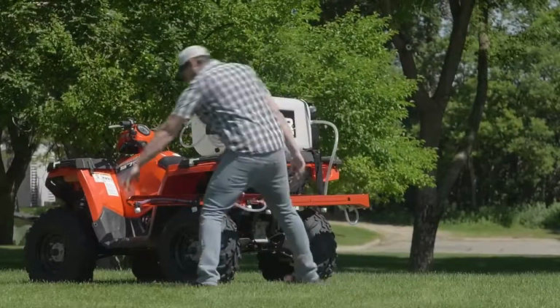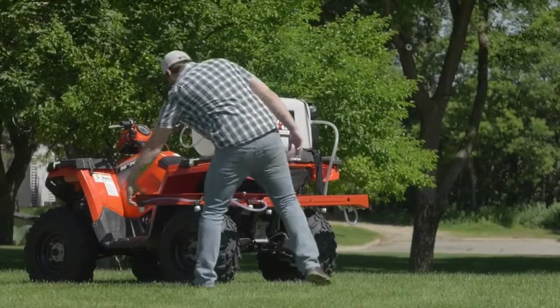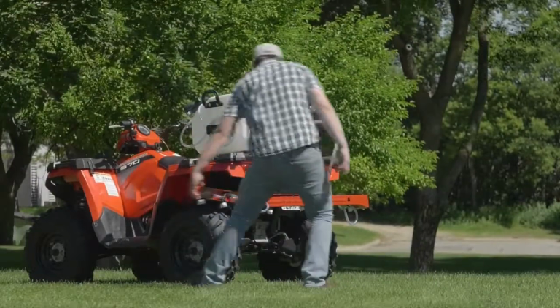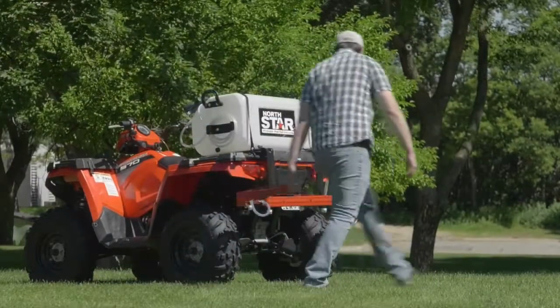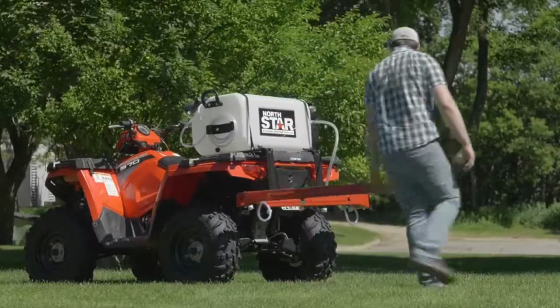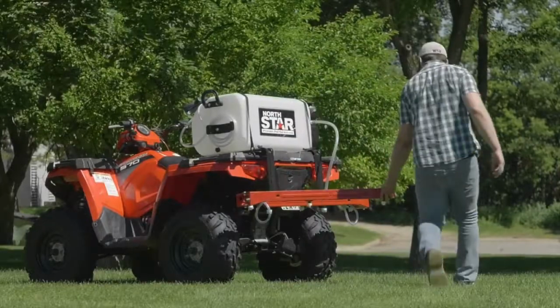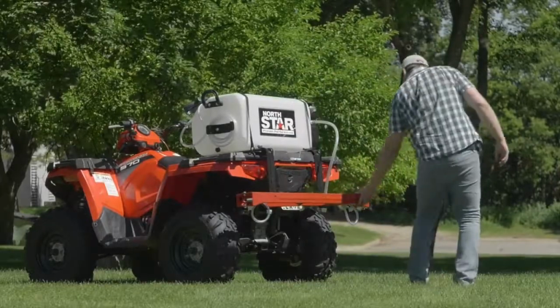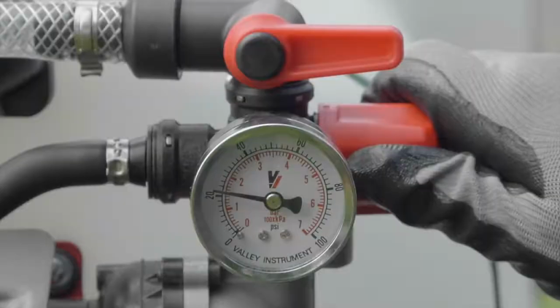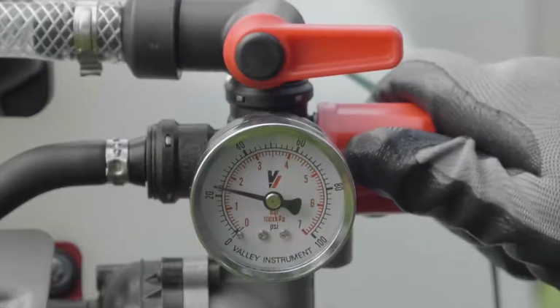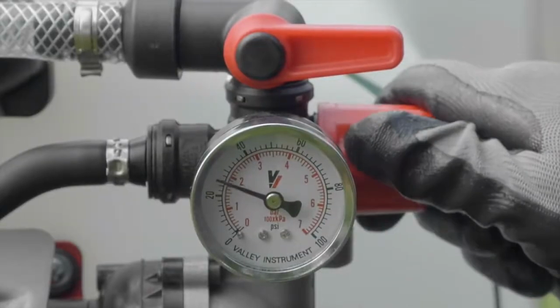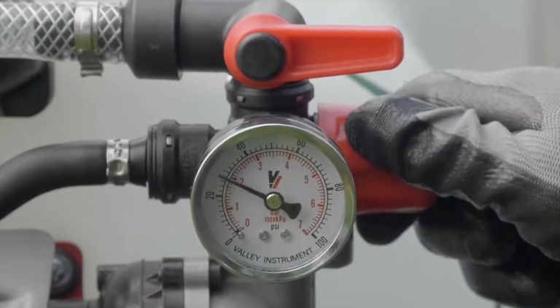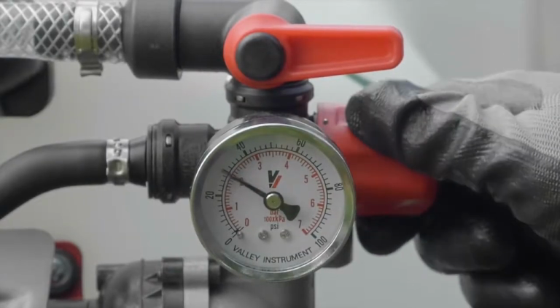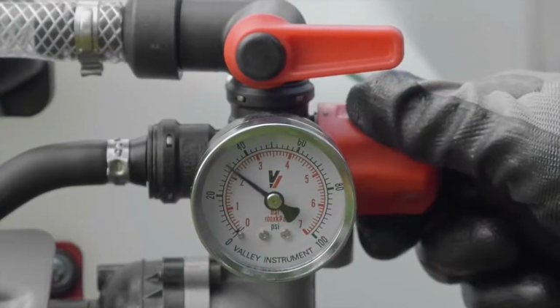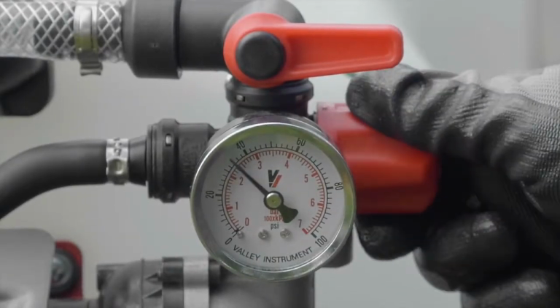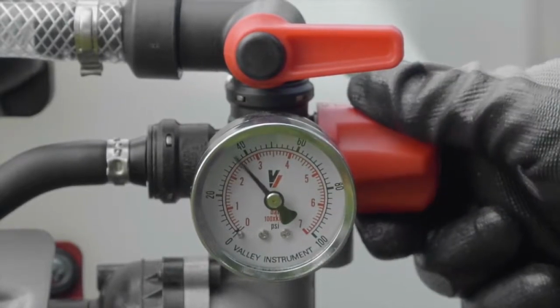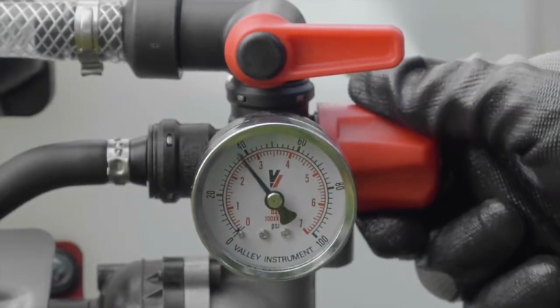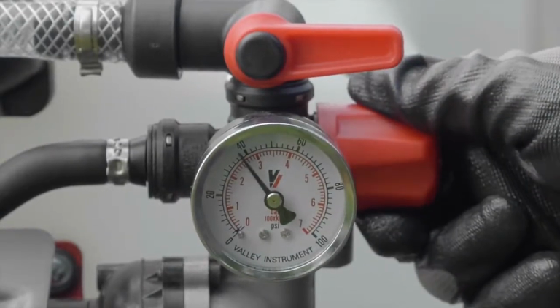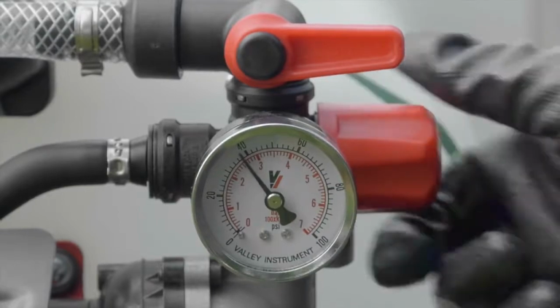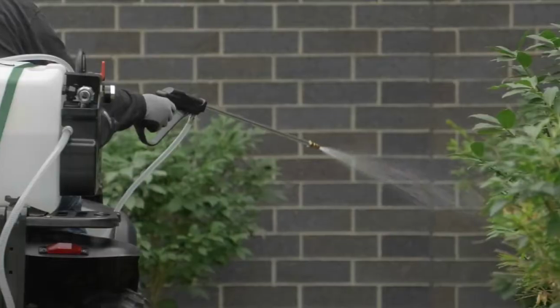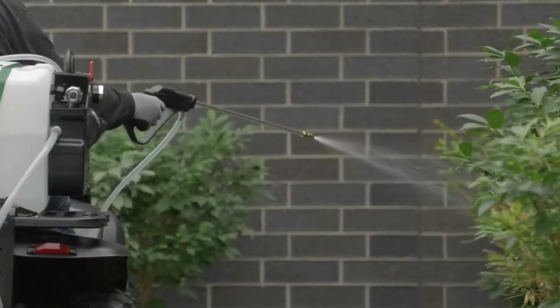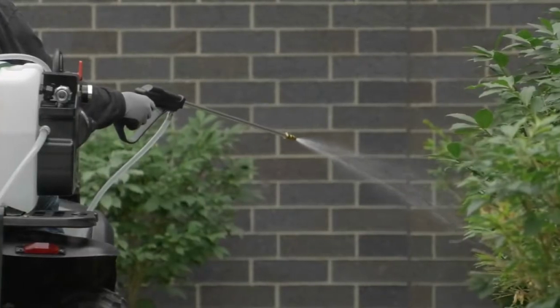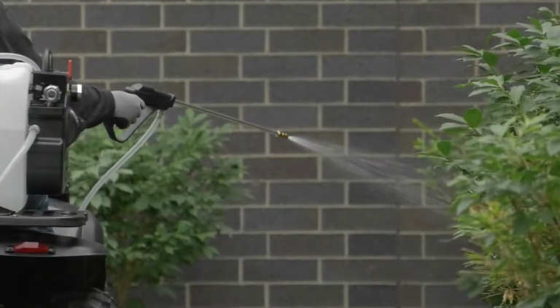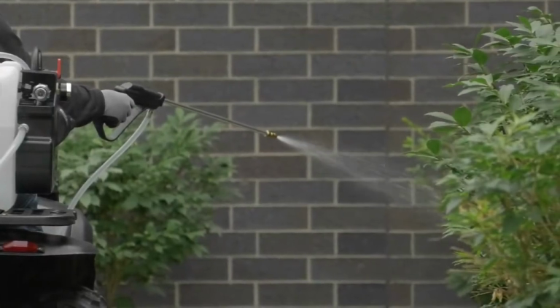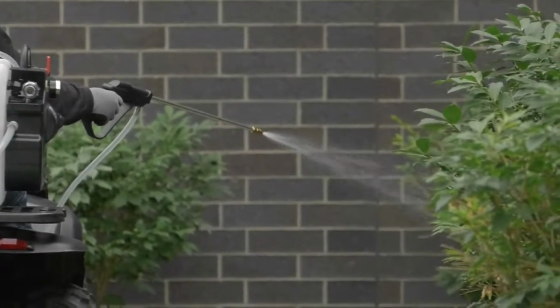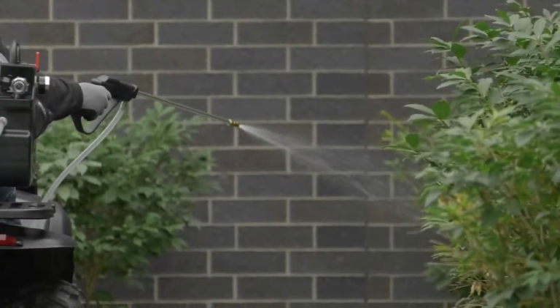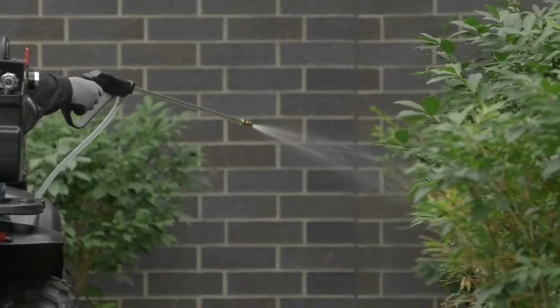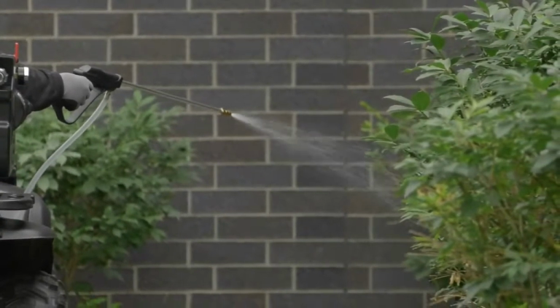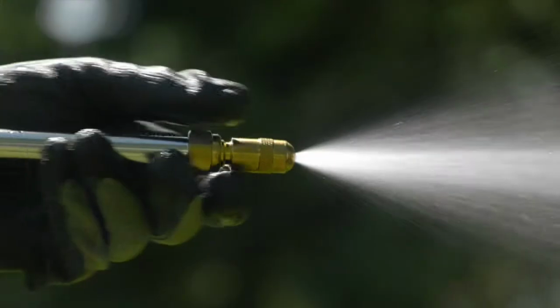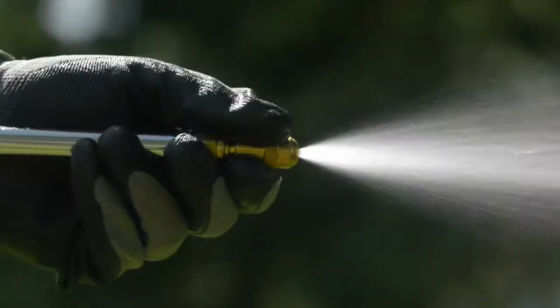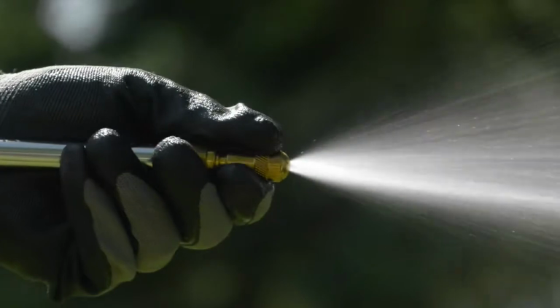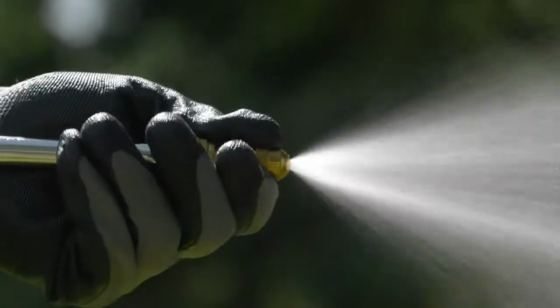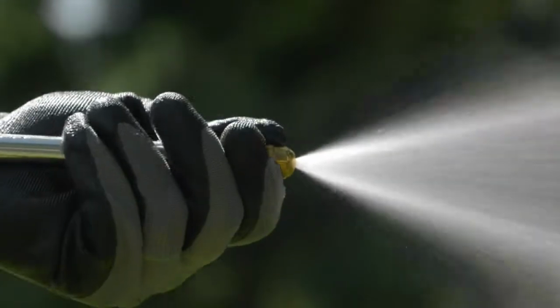Fine-tune spray pressure for precise spraying with the regulator and pressure gauge. Plus, a deluxe trigger spray gun with adjustable stream-to-cone brass nozzle.